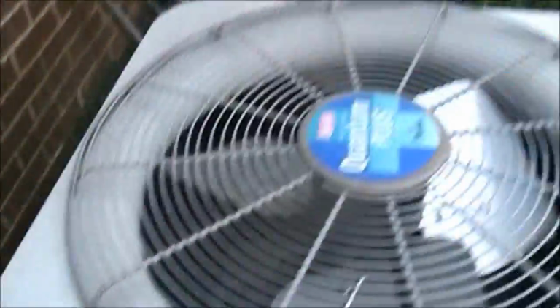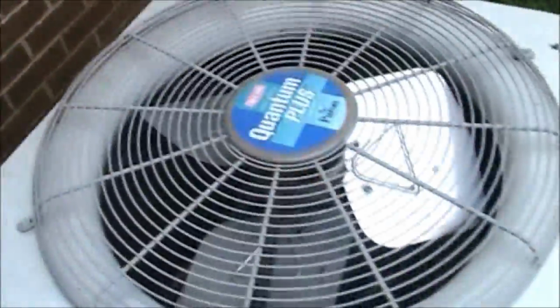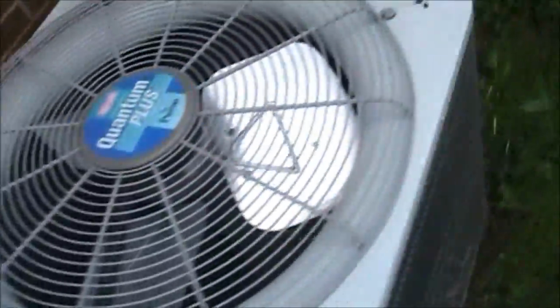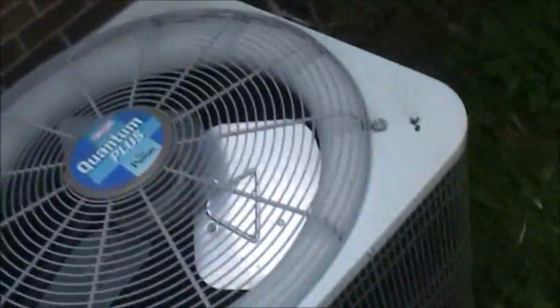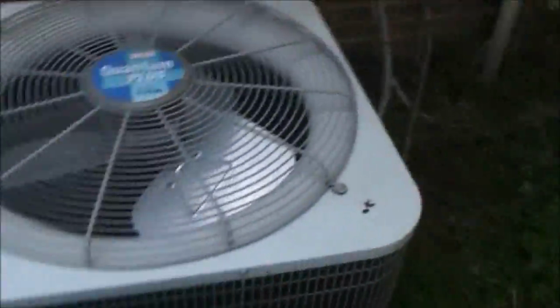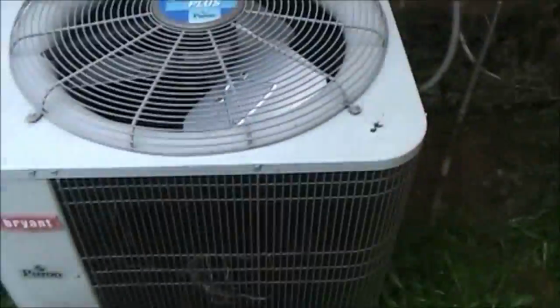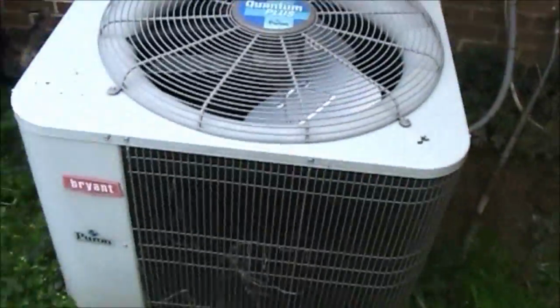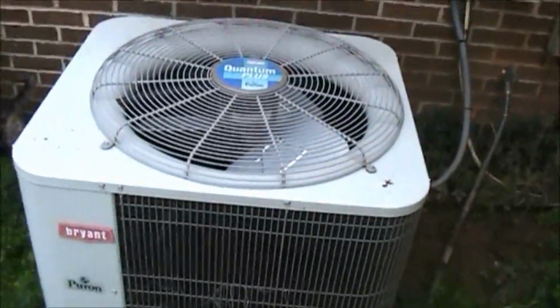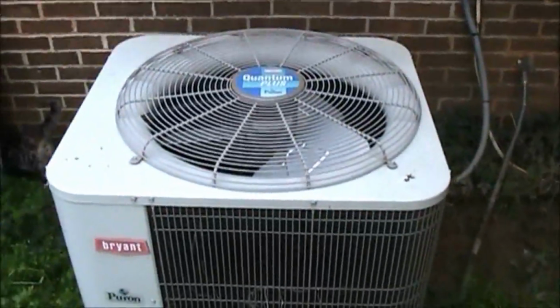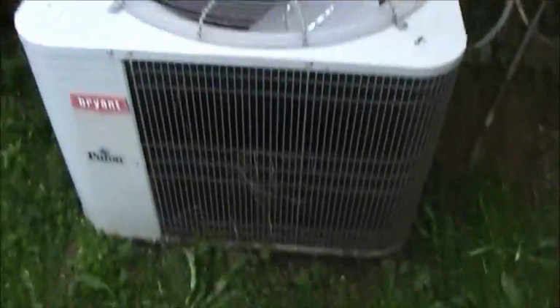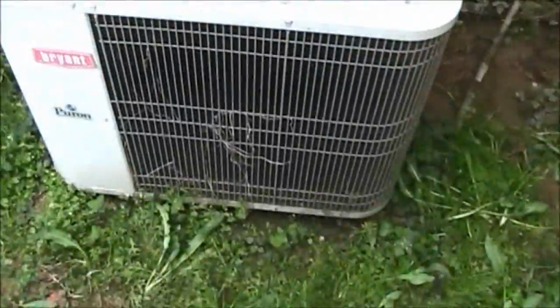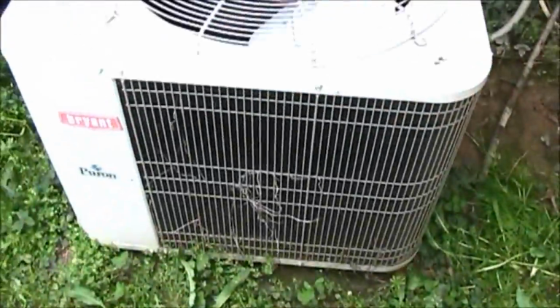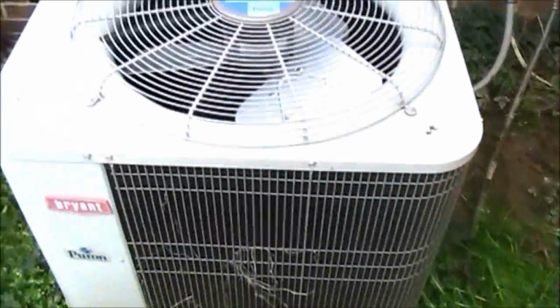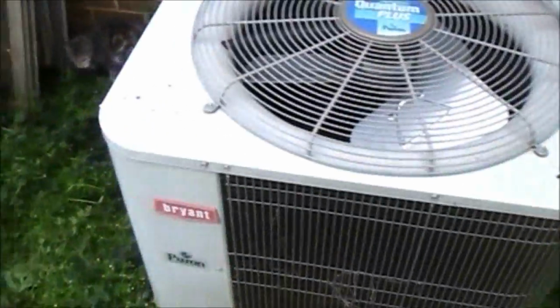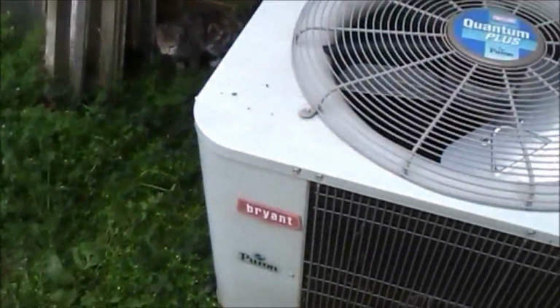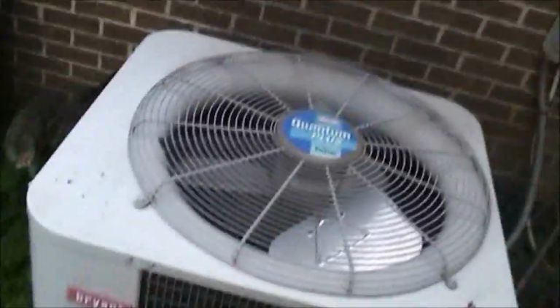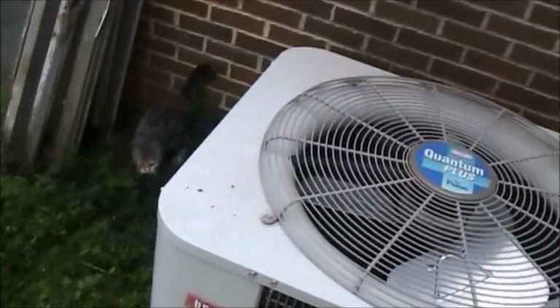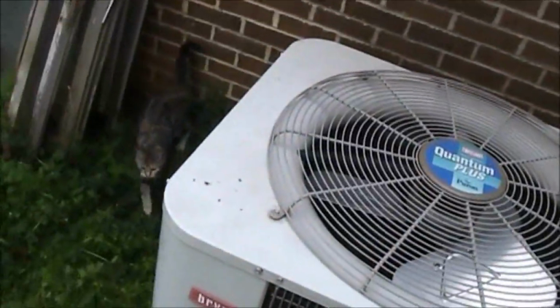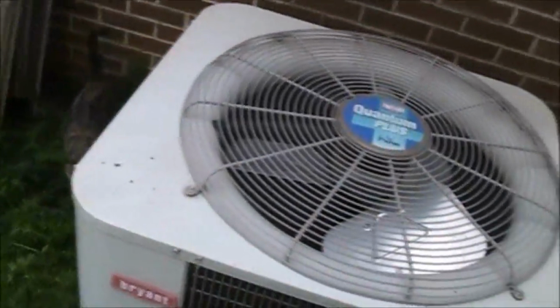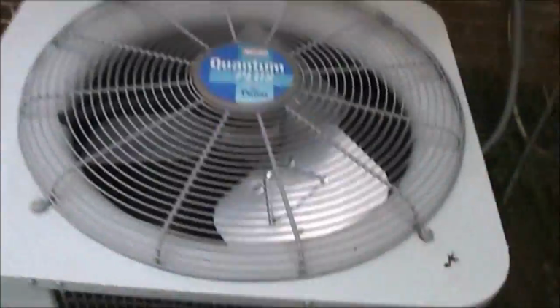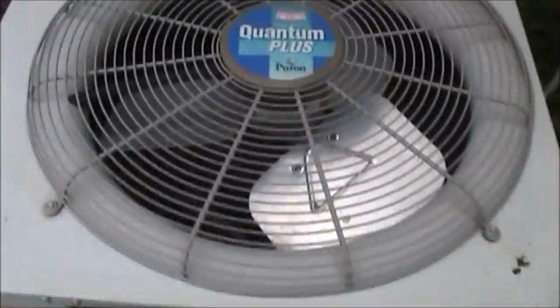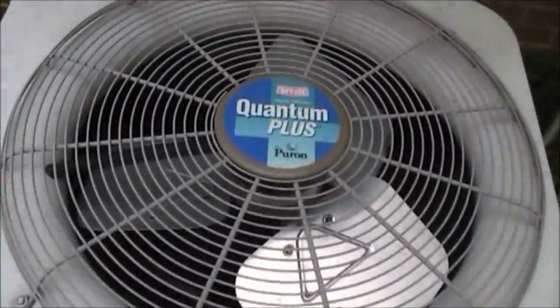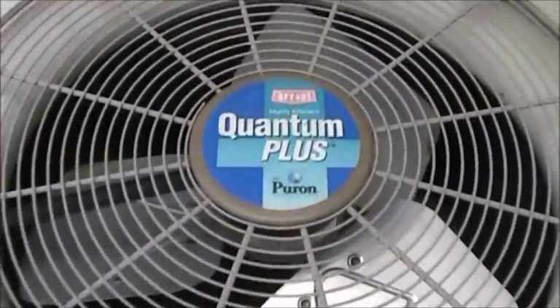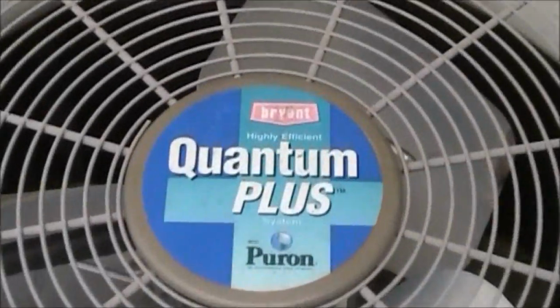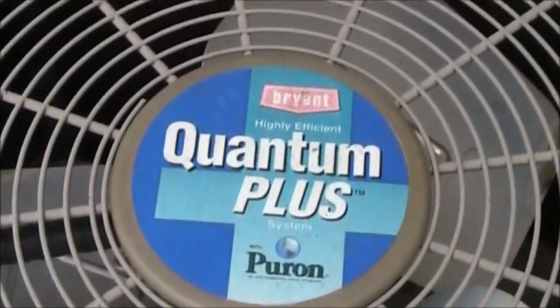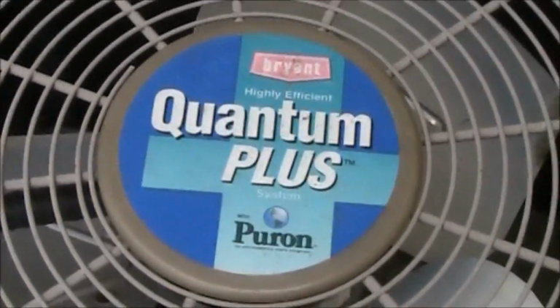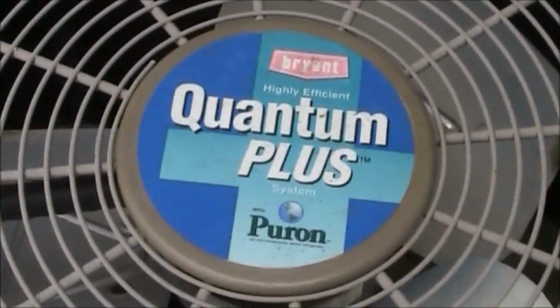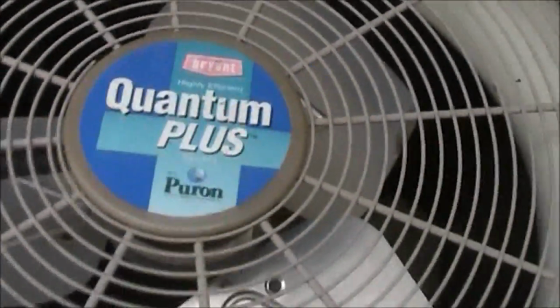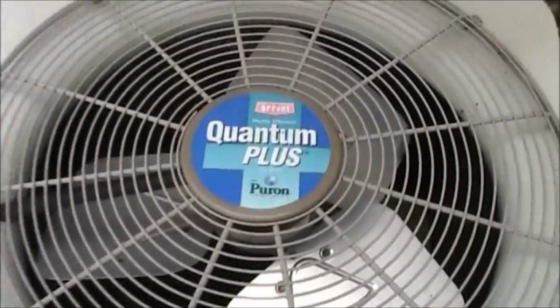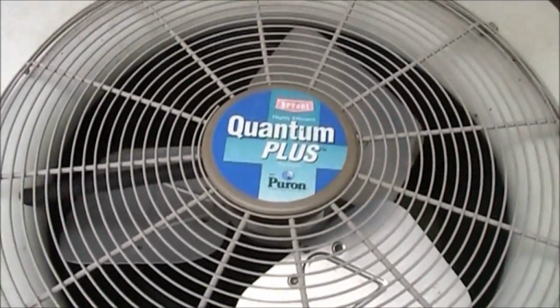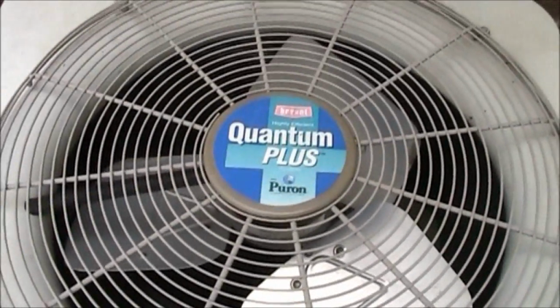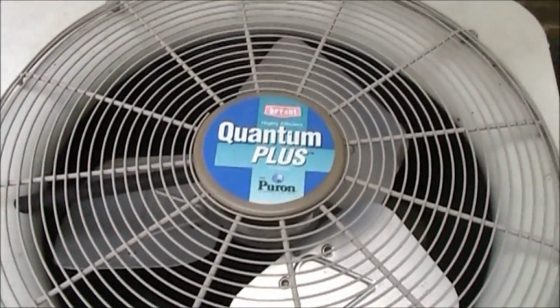Bryant — 2000 Bryant Quantum Plus heat pump, split system heat pump. Thank you for watching, hope you enjoyed the video. Over and out.